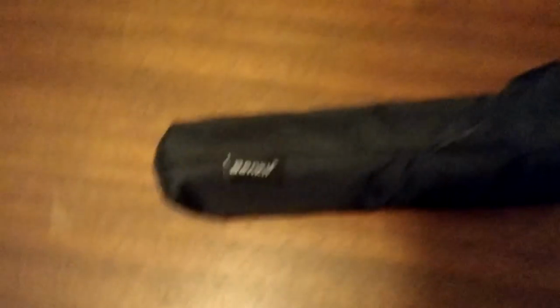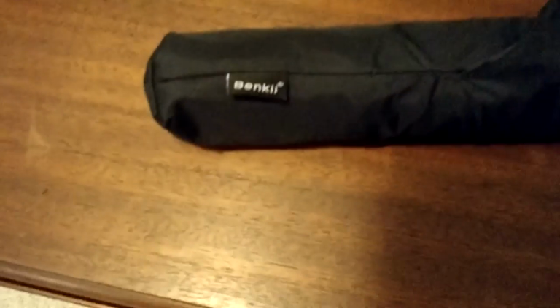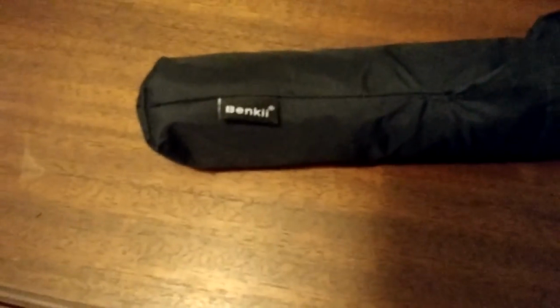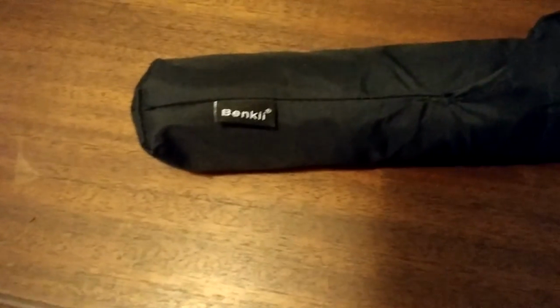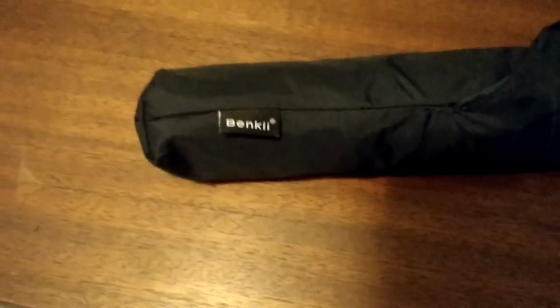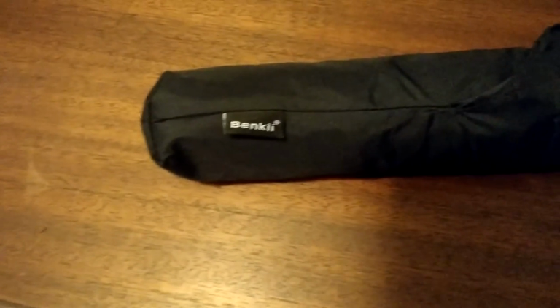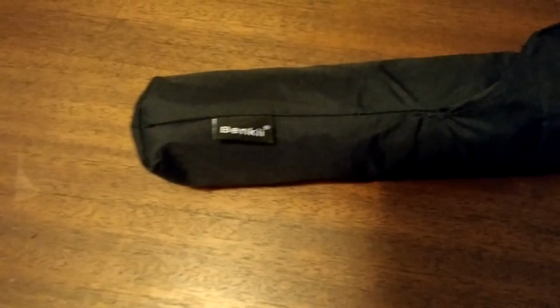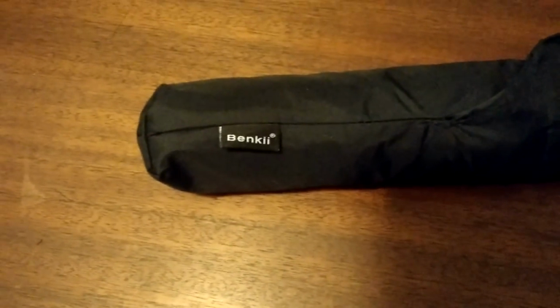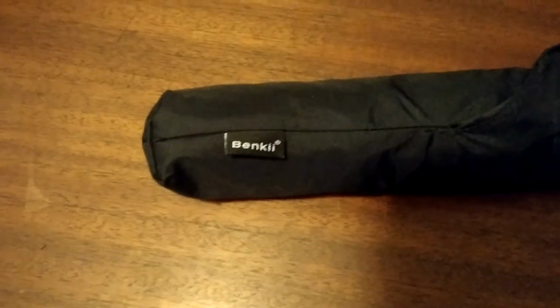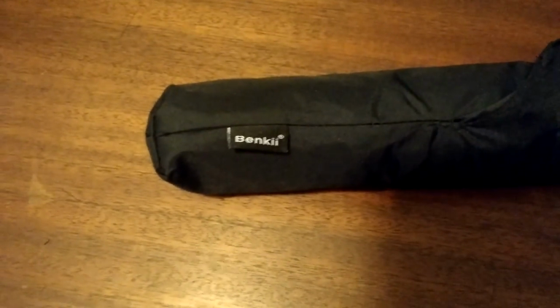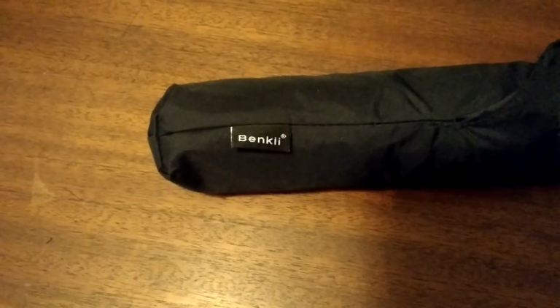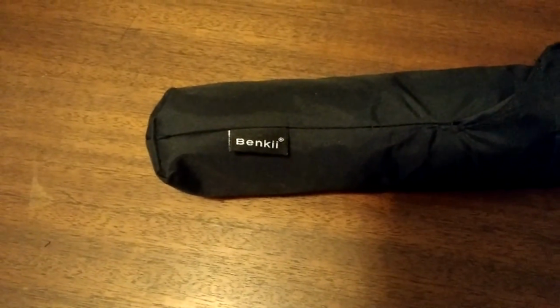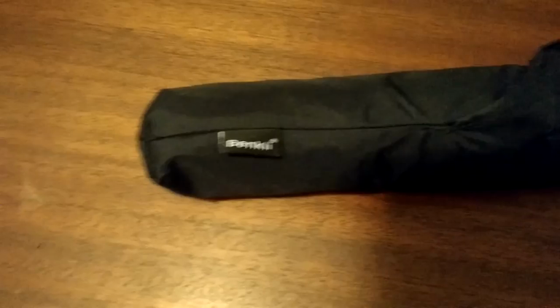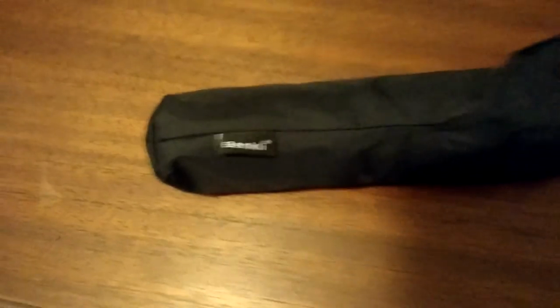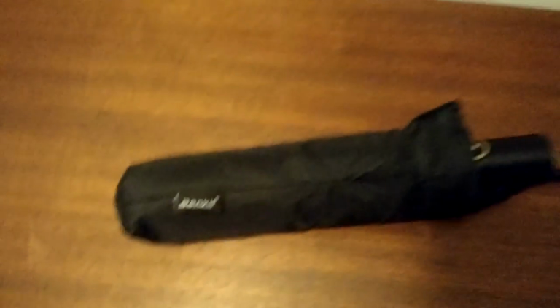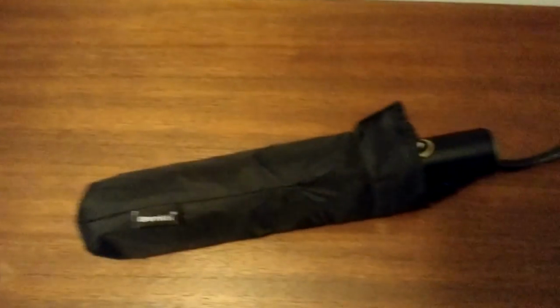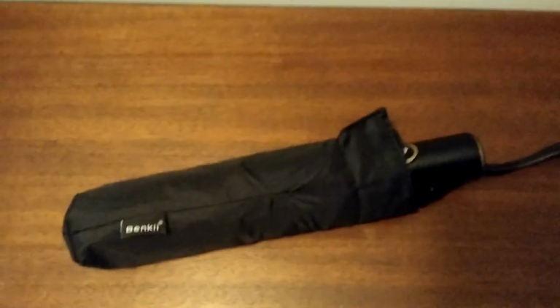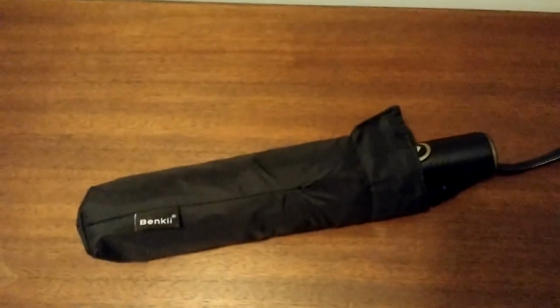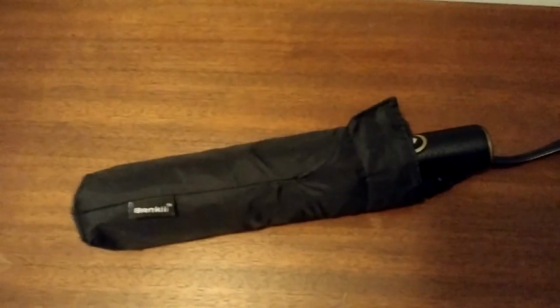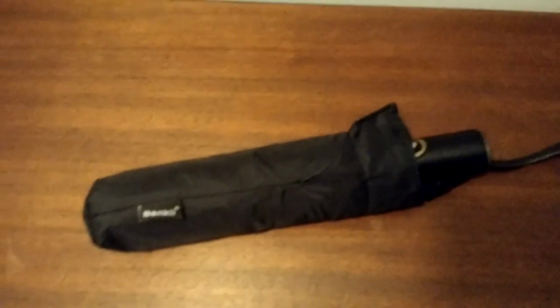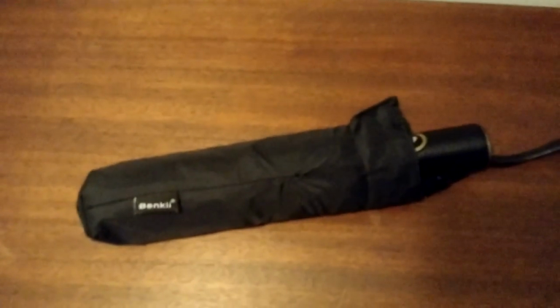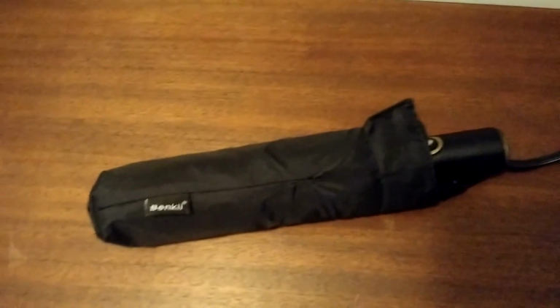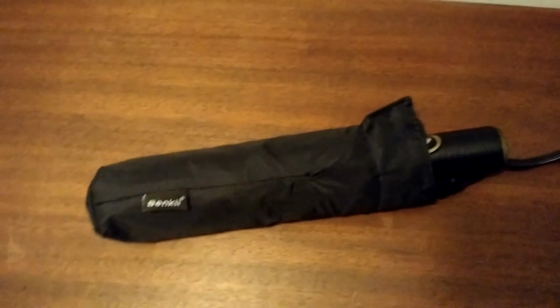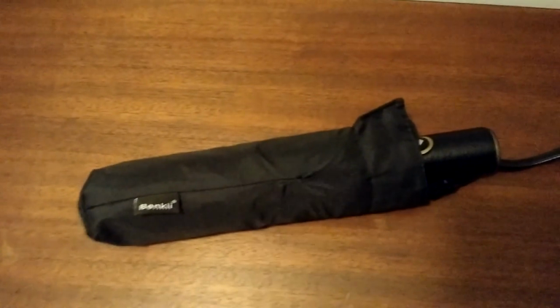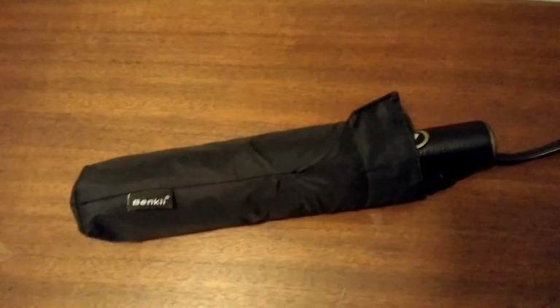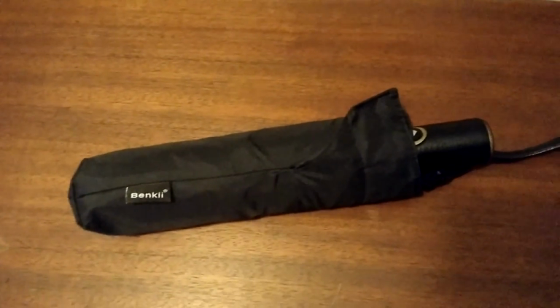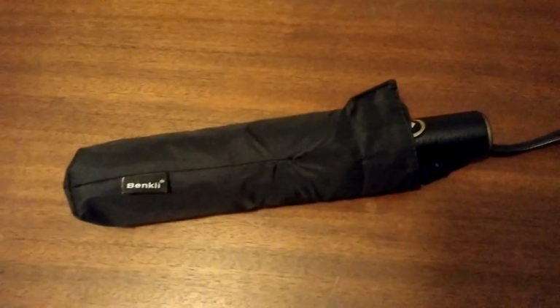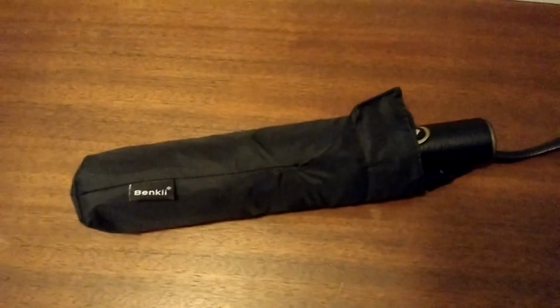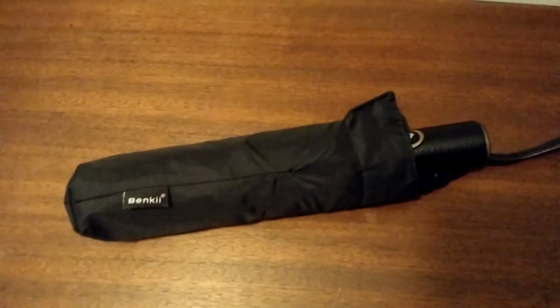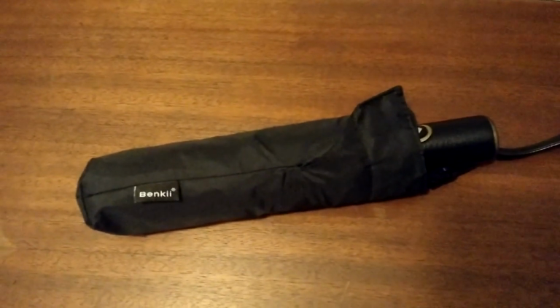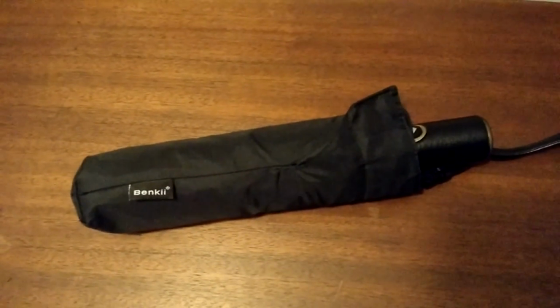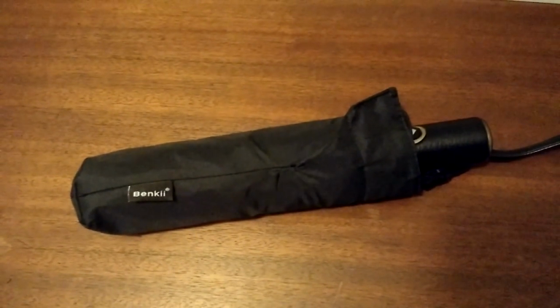Again, it's called the Benki — B-E-N-K-I-I. You can find the umbrella on Amazon; it's not too expensive. I want to say in the neighborhood of $20 to $25 if you find it on sale.